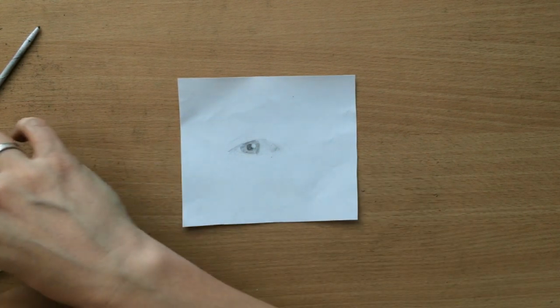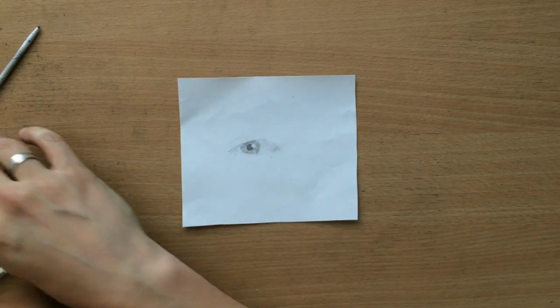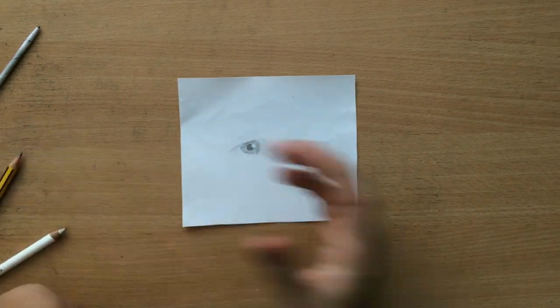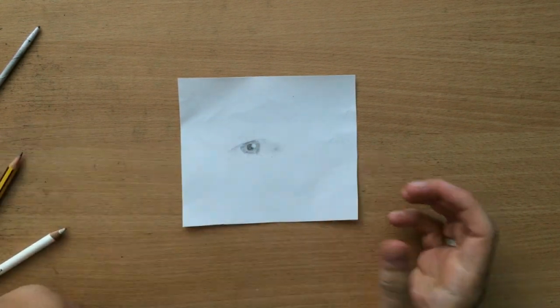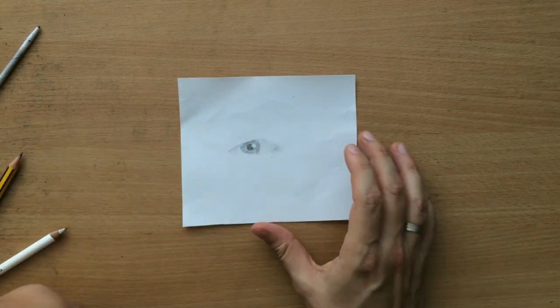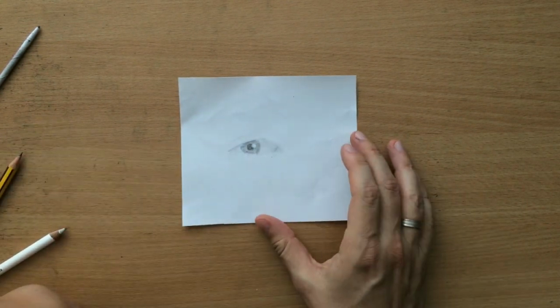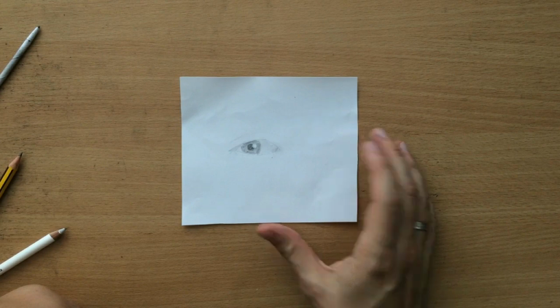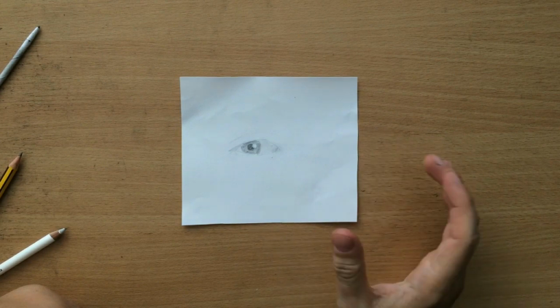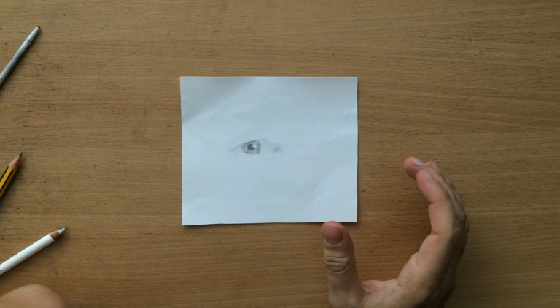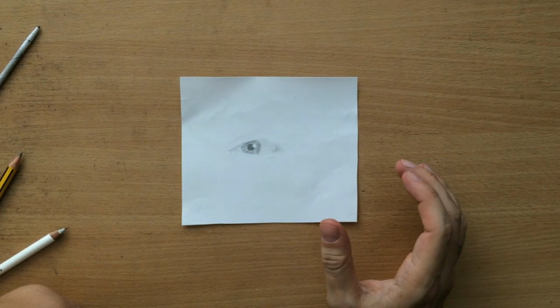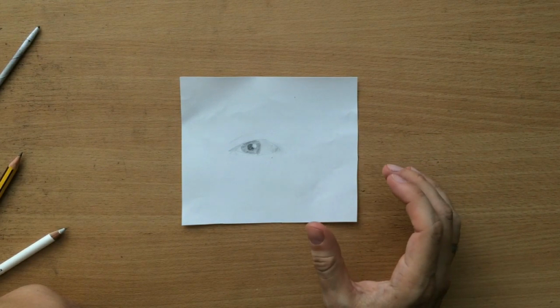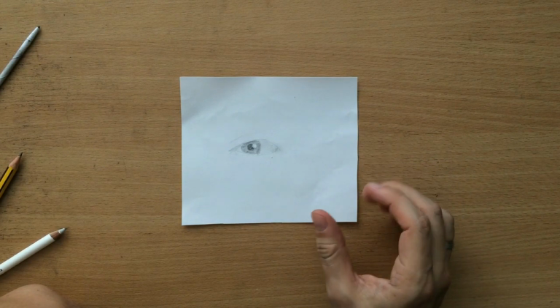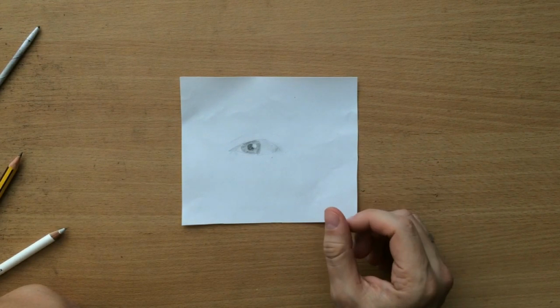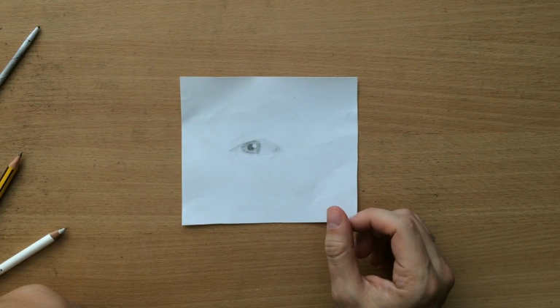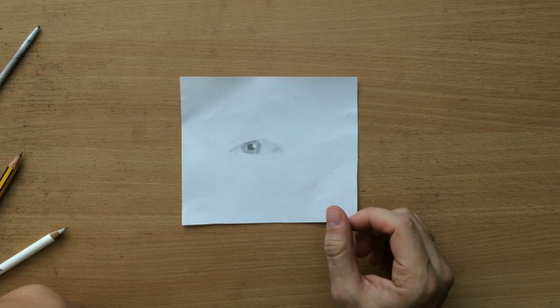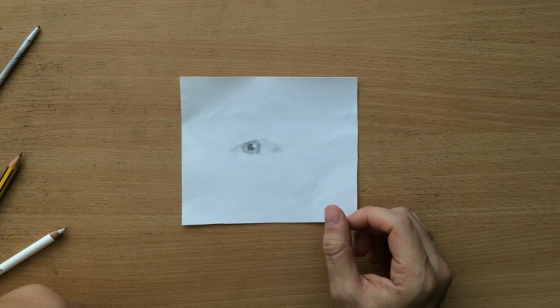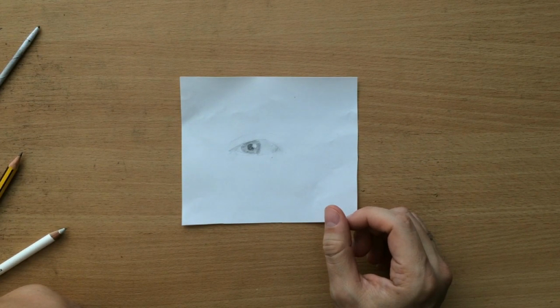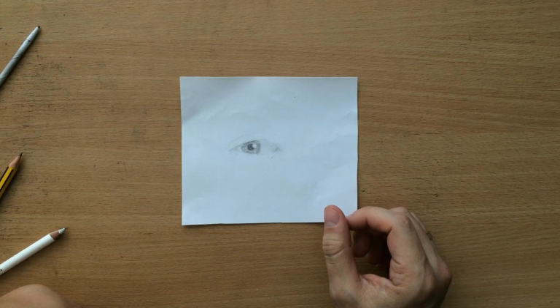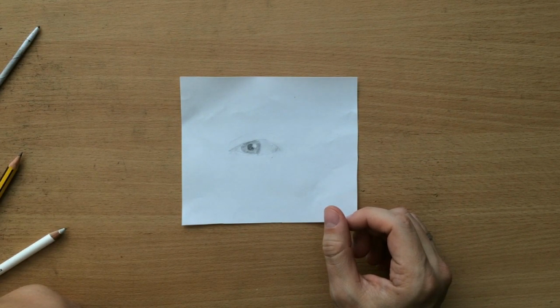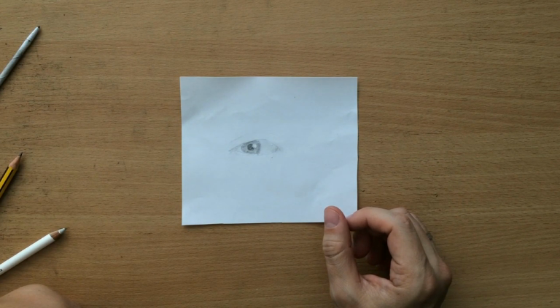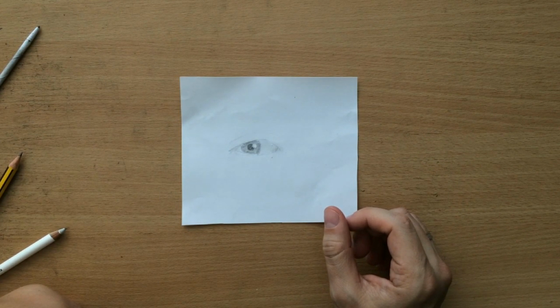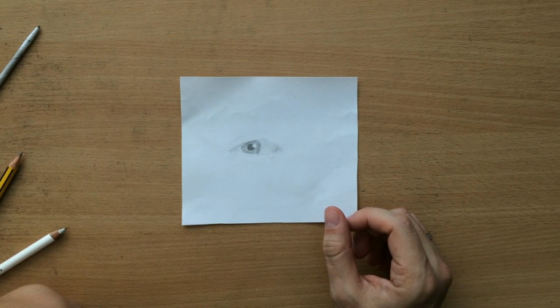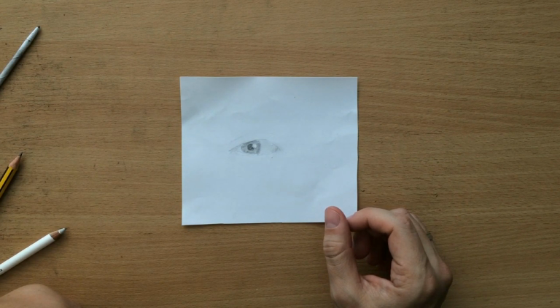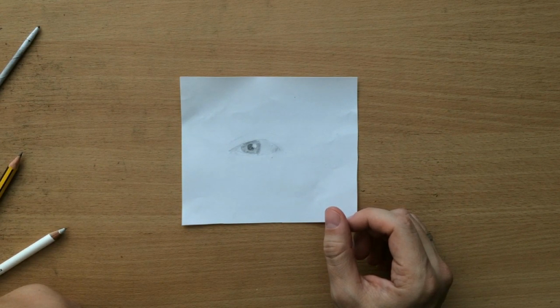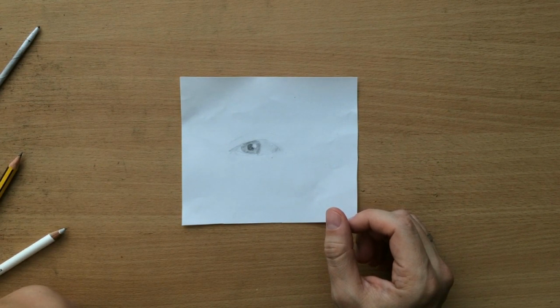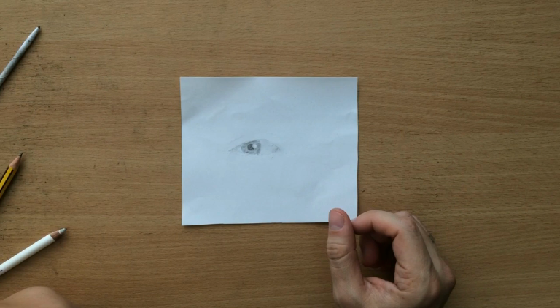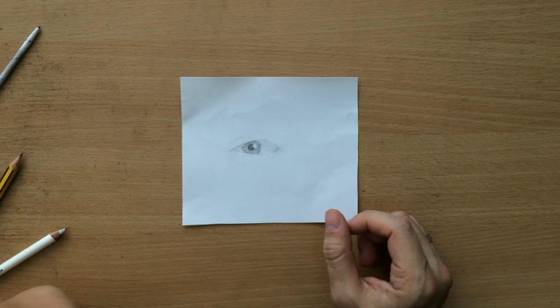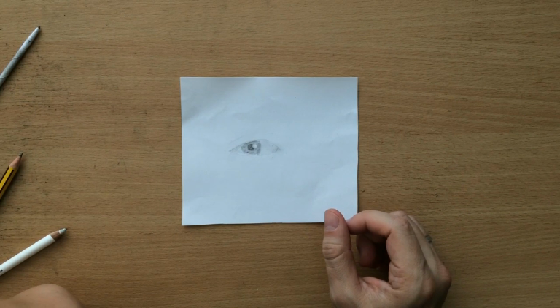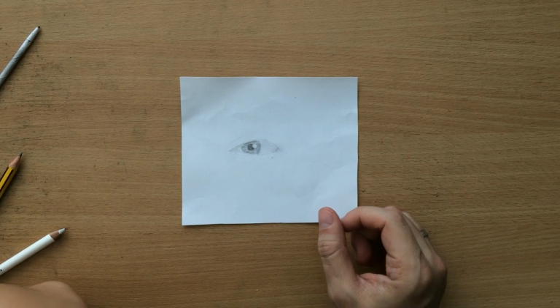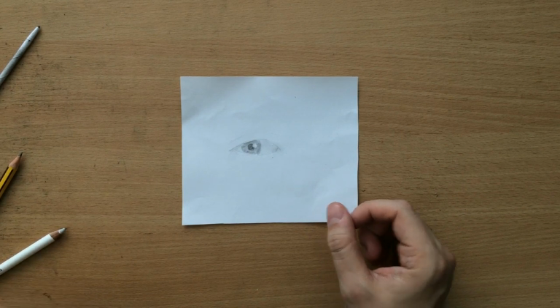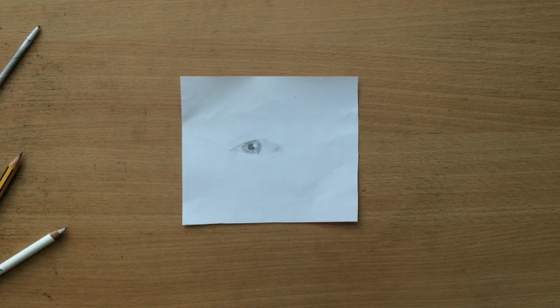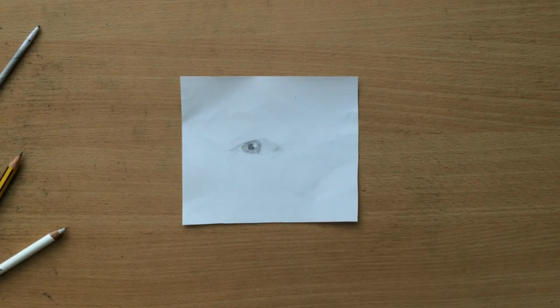I just wanted to show you this tip and share it with you. That's it for now. Now let's move on to this time-lapse of how I did the other eye.